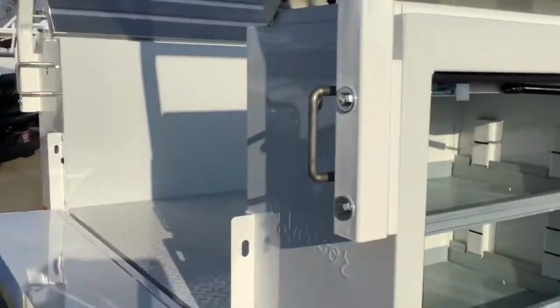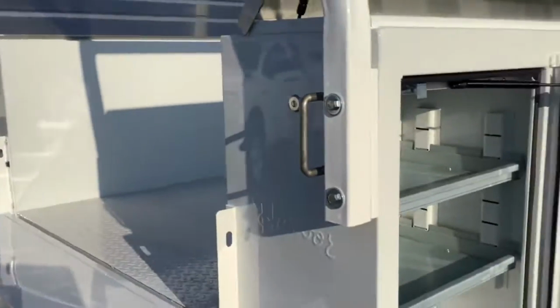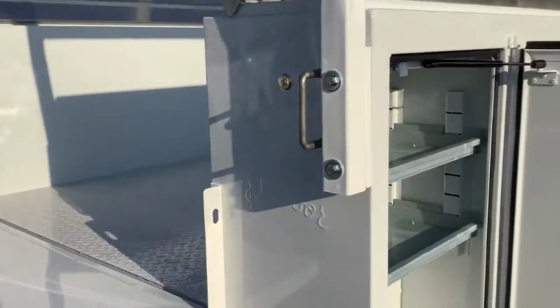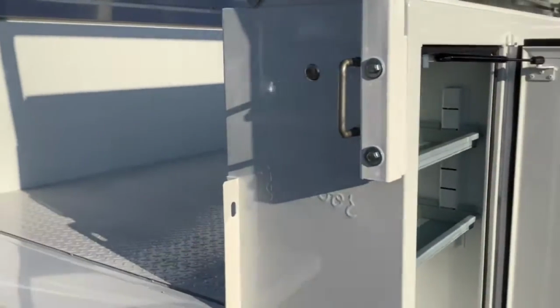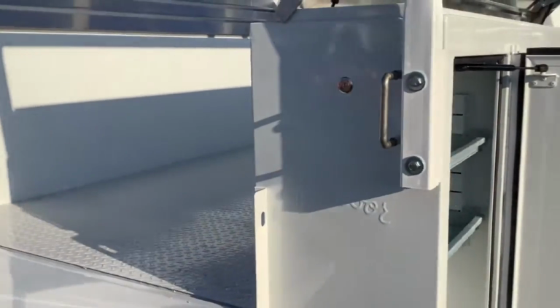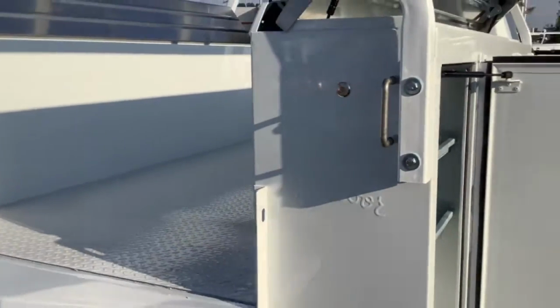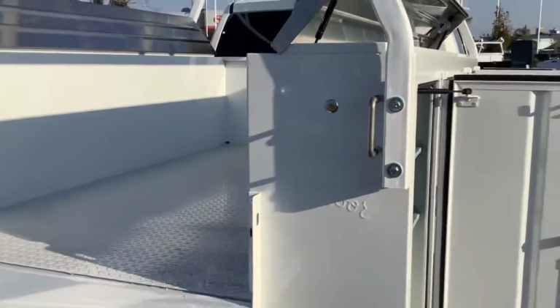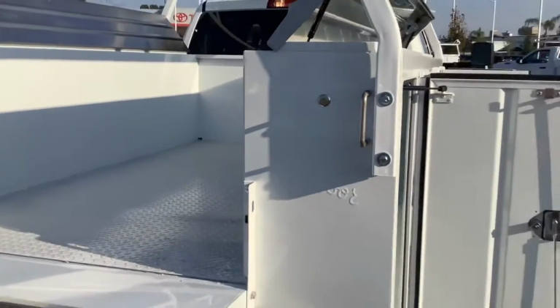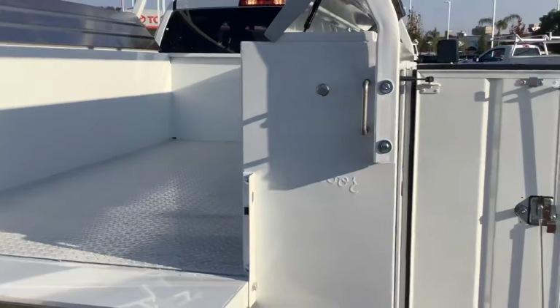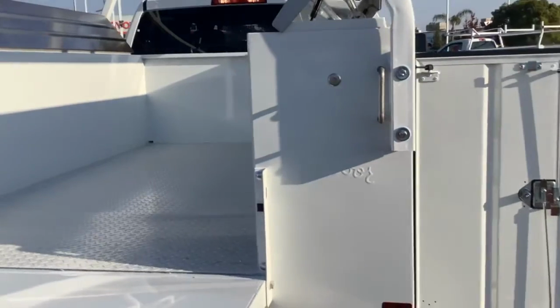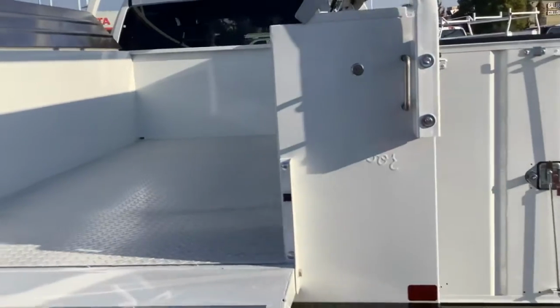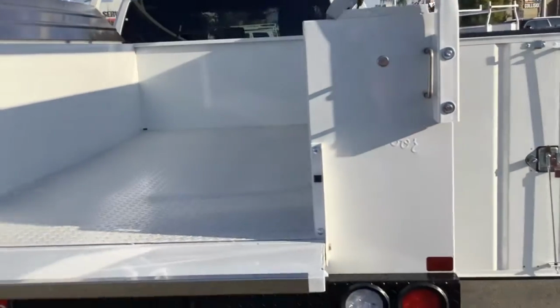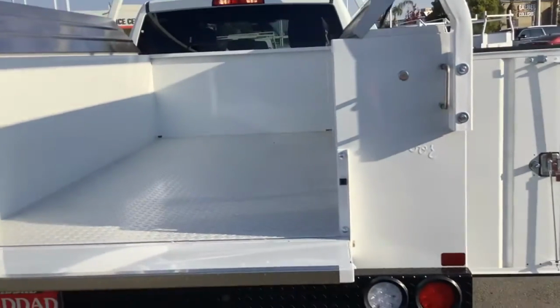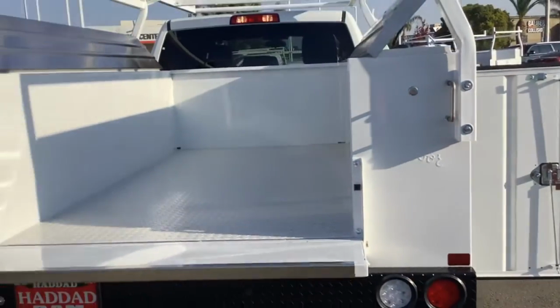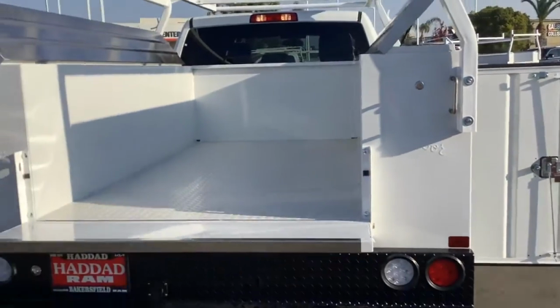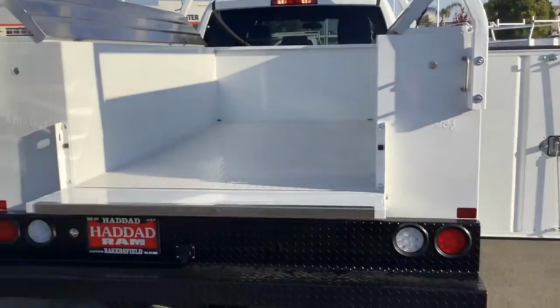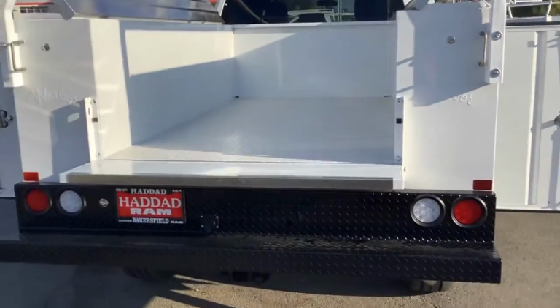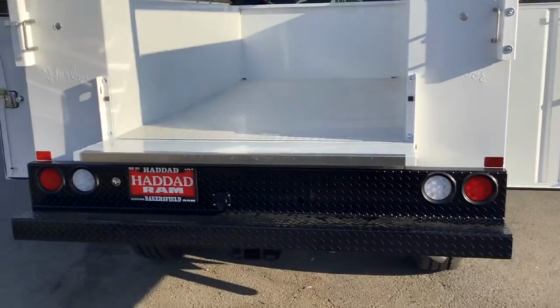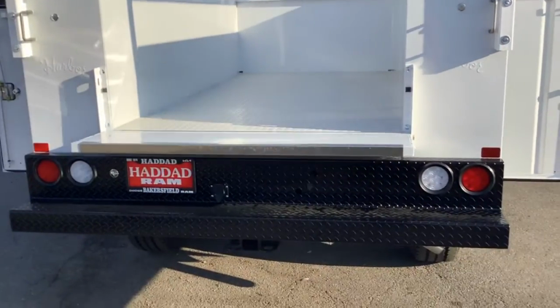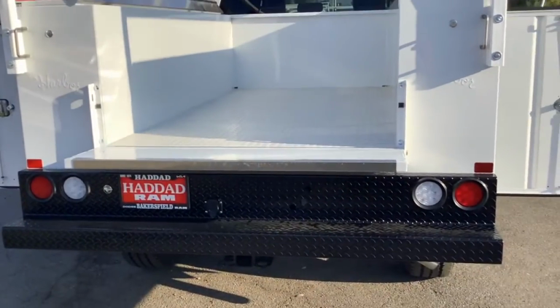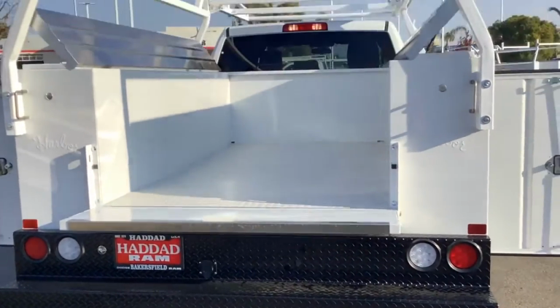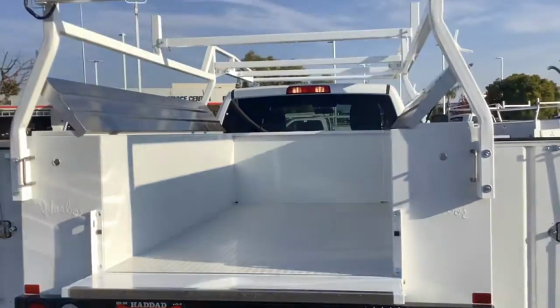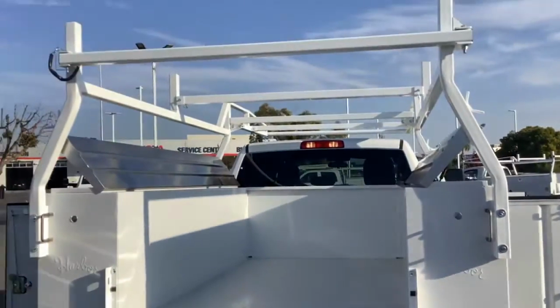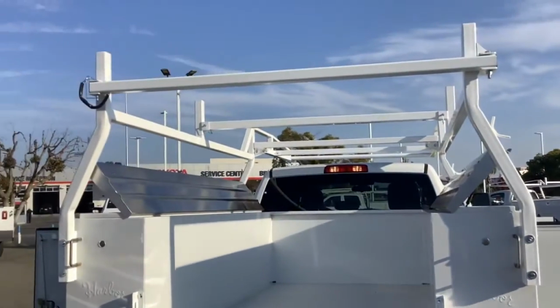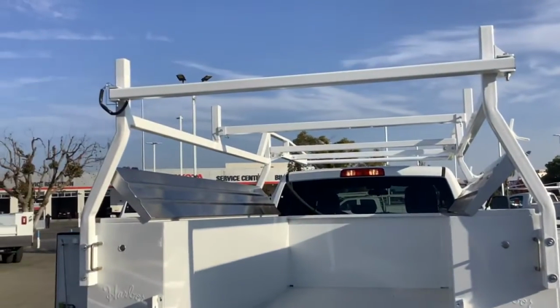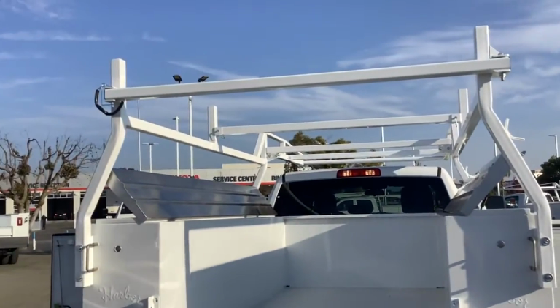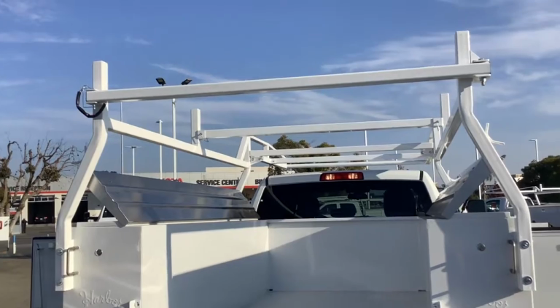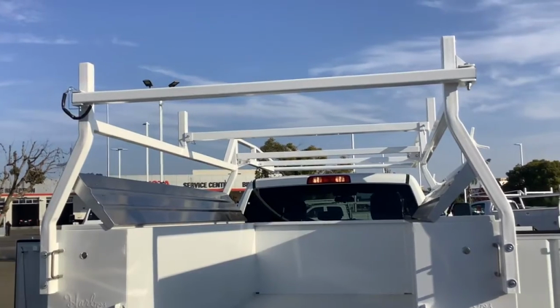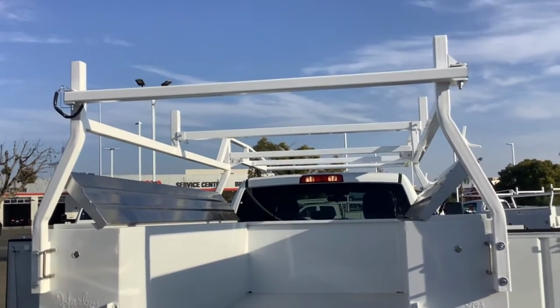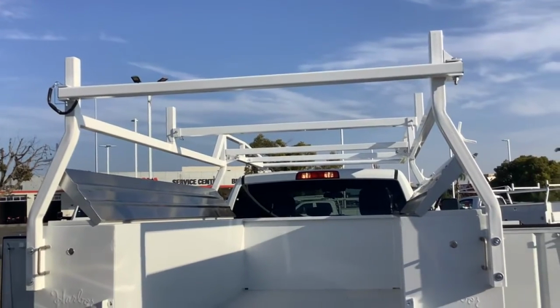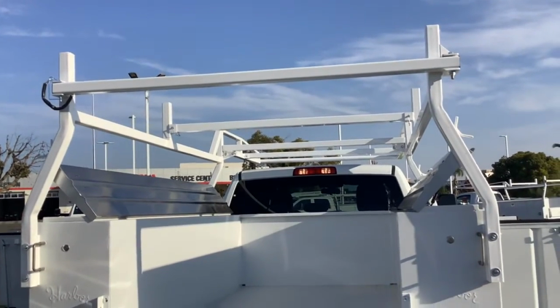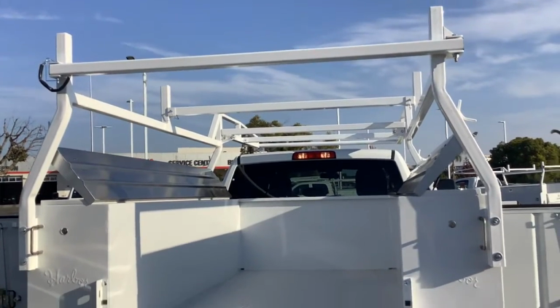Master locks are included on this unit as well, giving you an additional security feature. Tow package included, and the cross members on the ladder rack are removable.